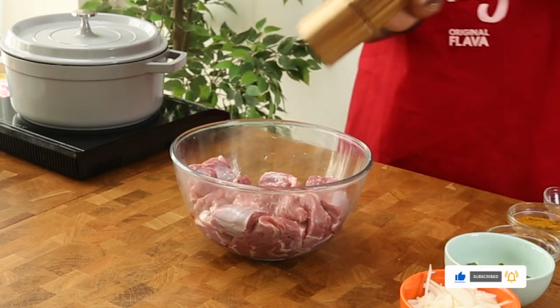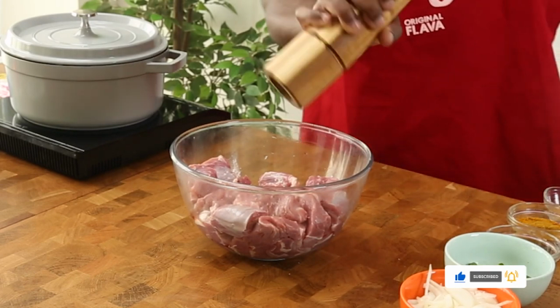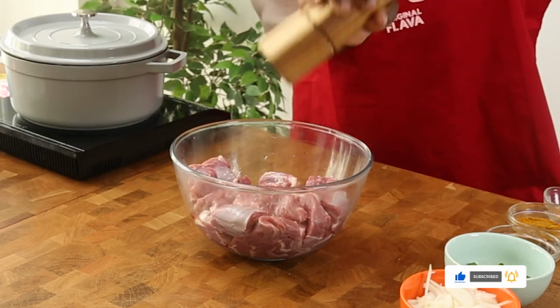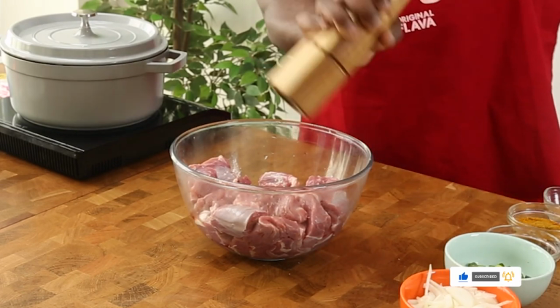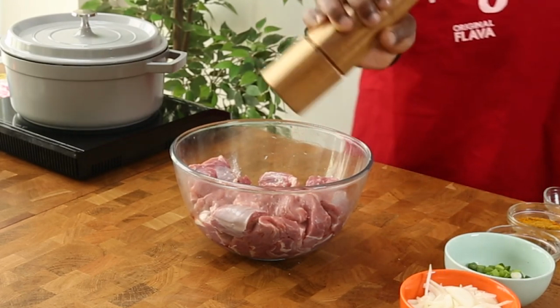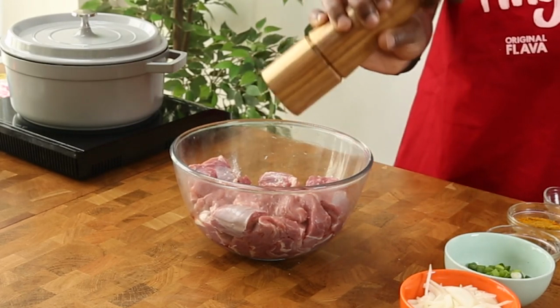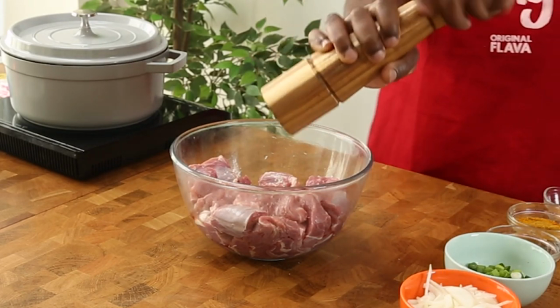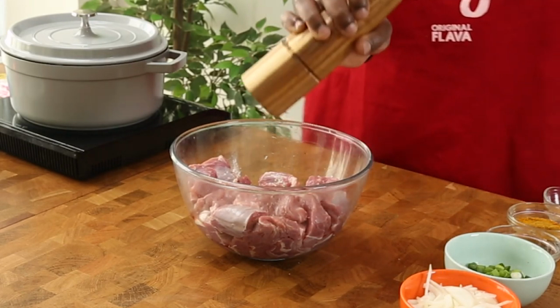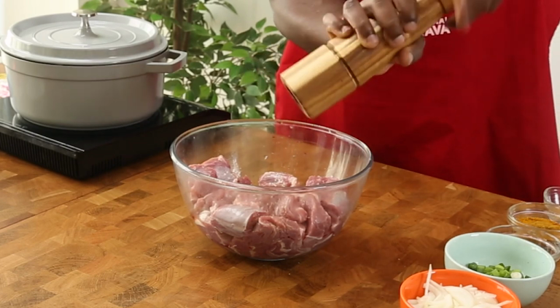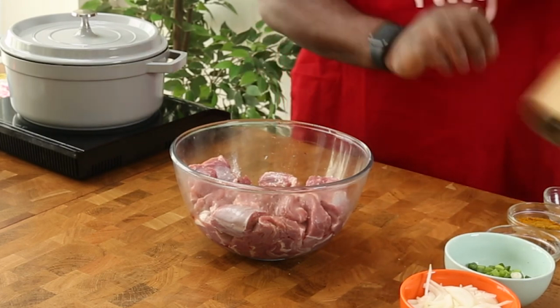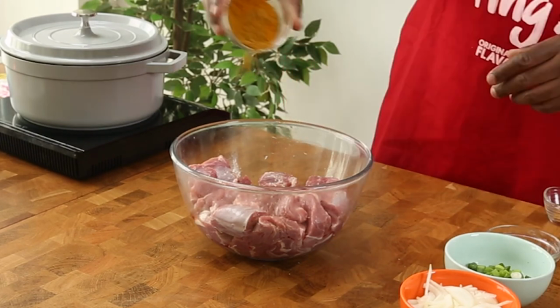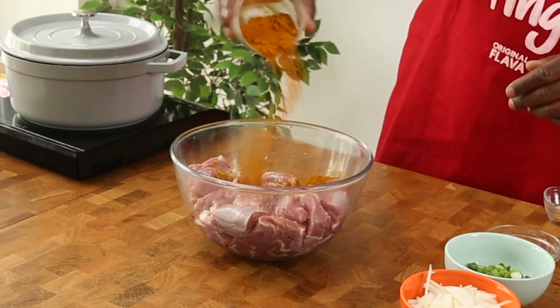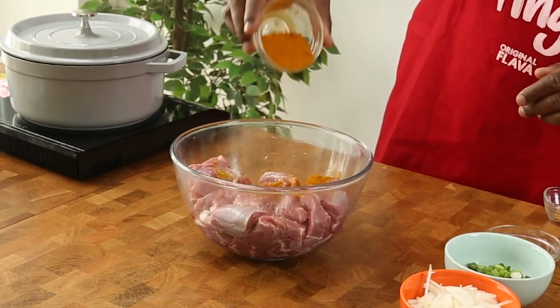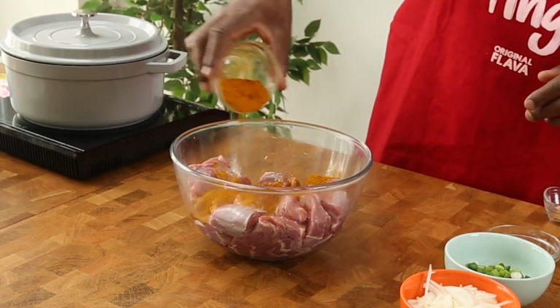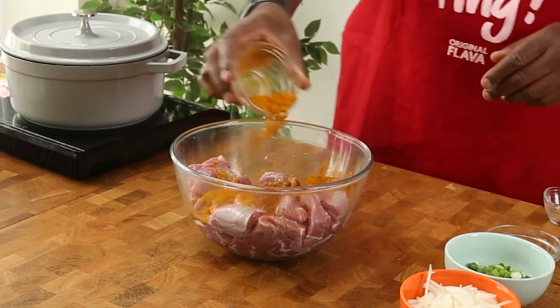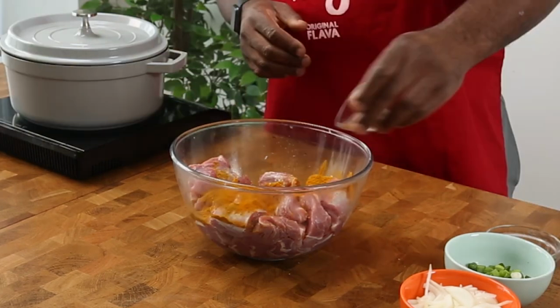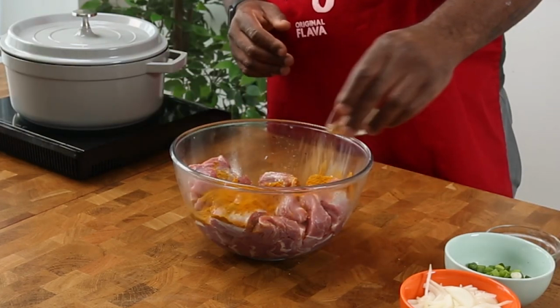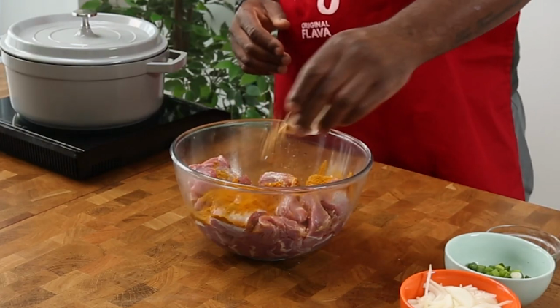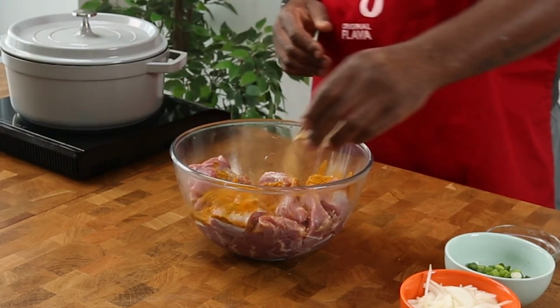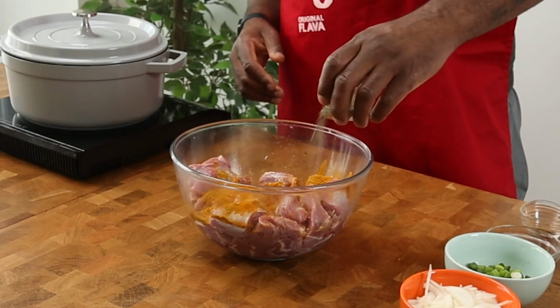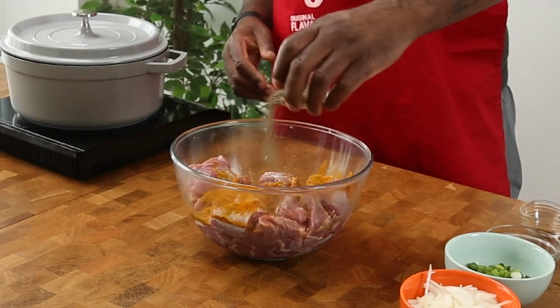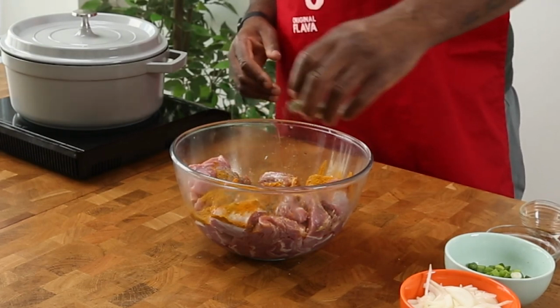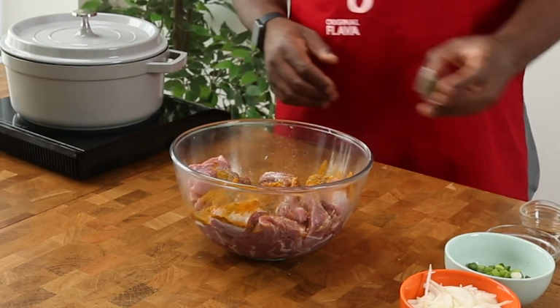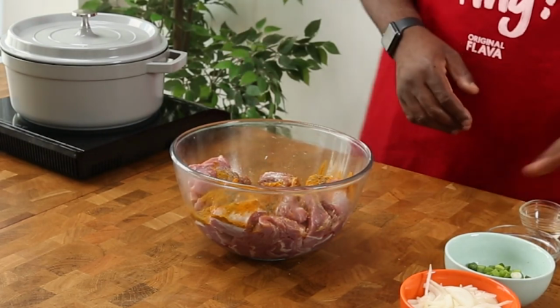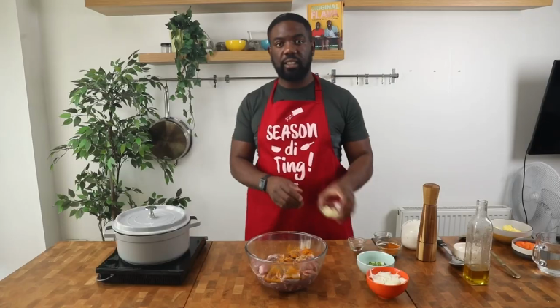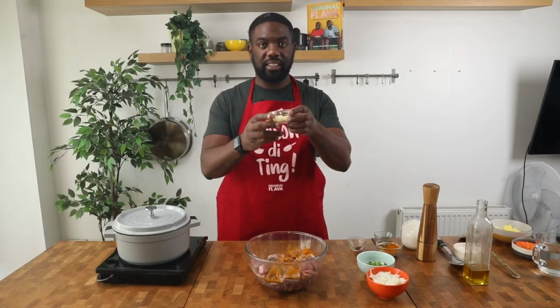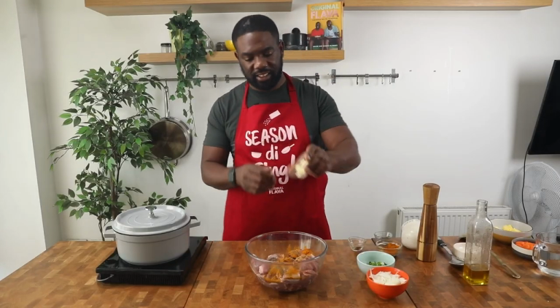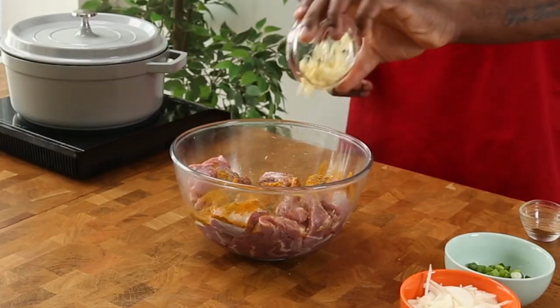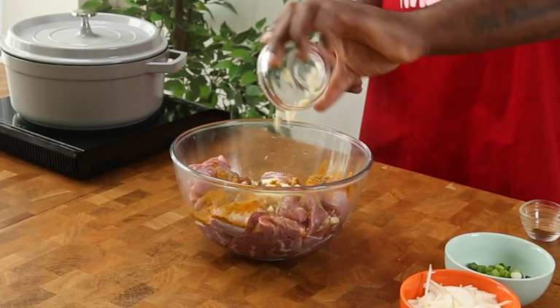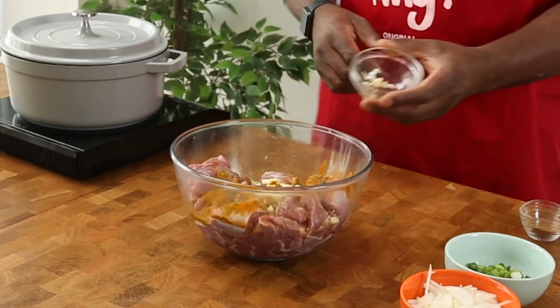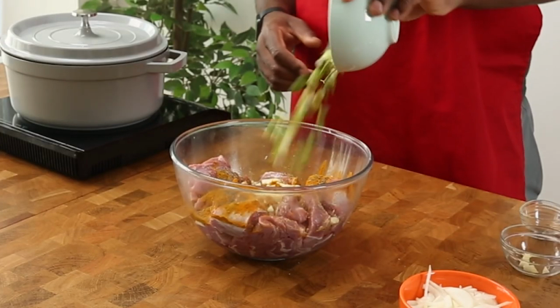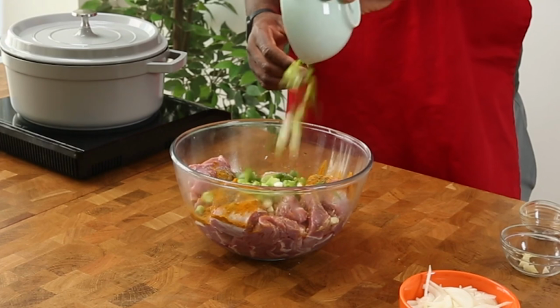Add some curry powder, dried thyme, all-purpose seasoning — get all your seasonings in there. Also season with some fresh seasonings: garlic, spring onions, and some onions as well.